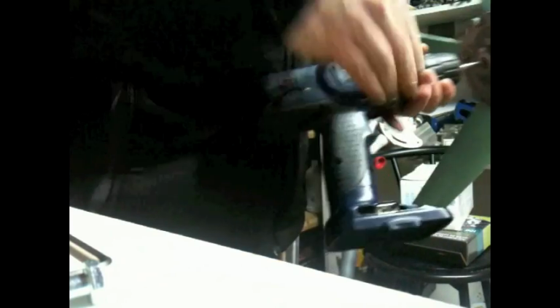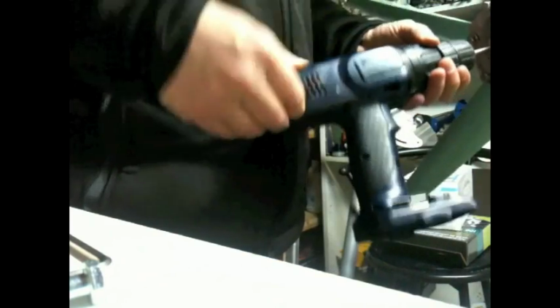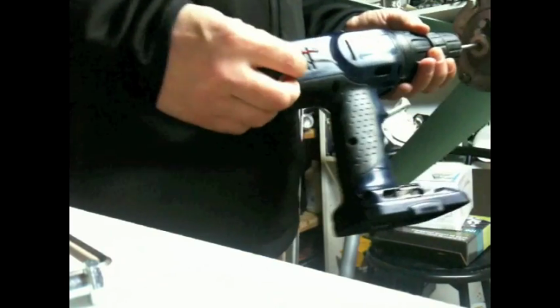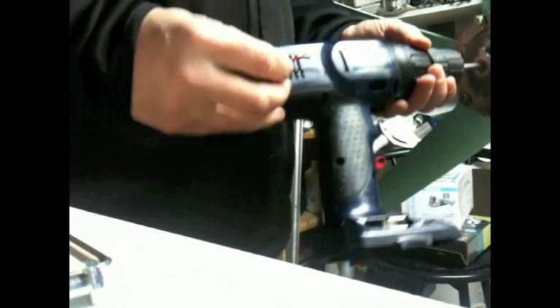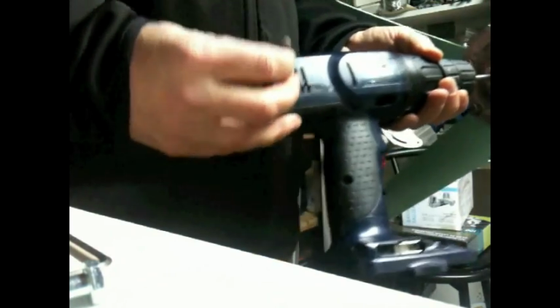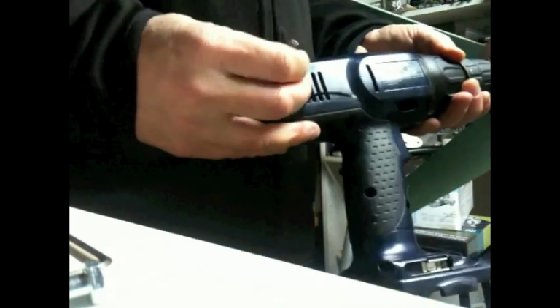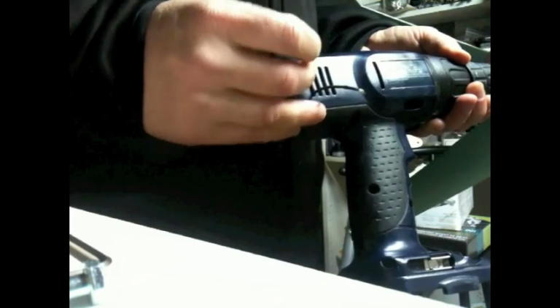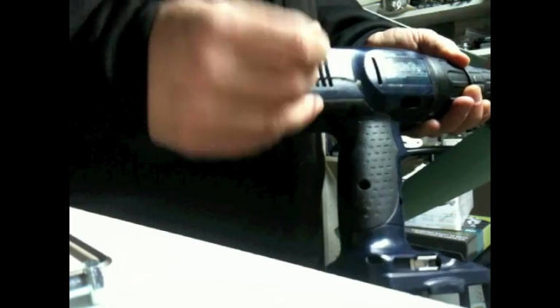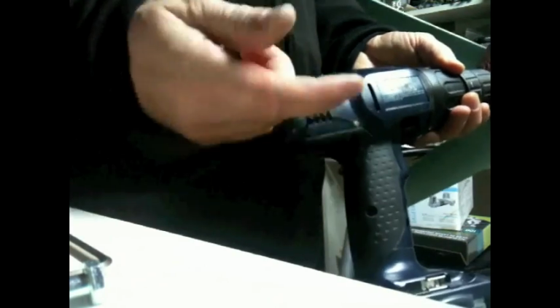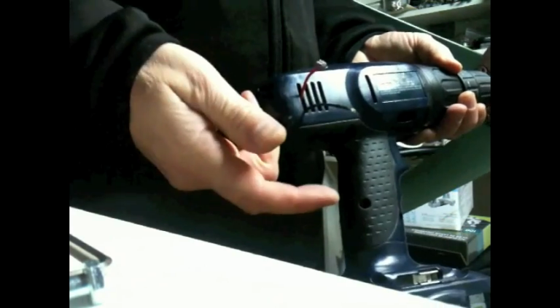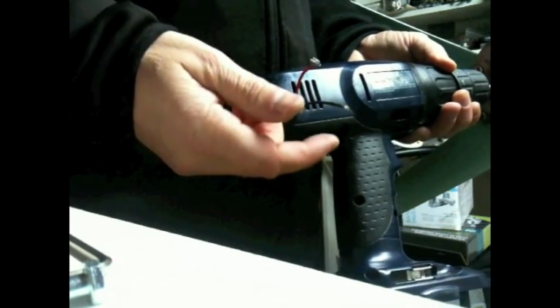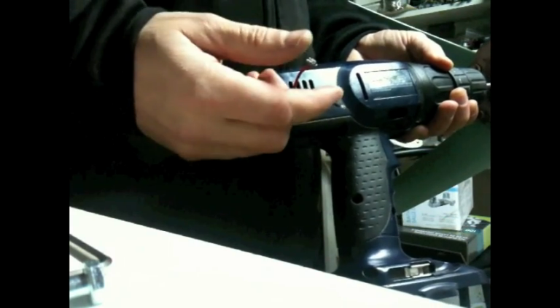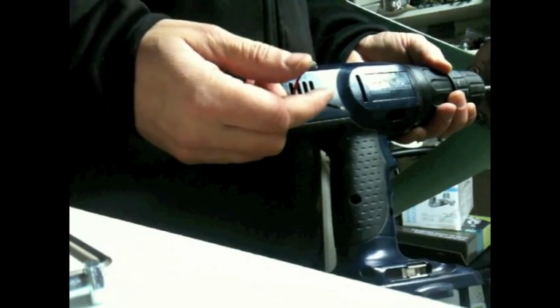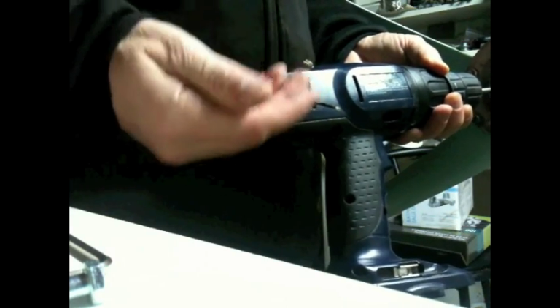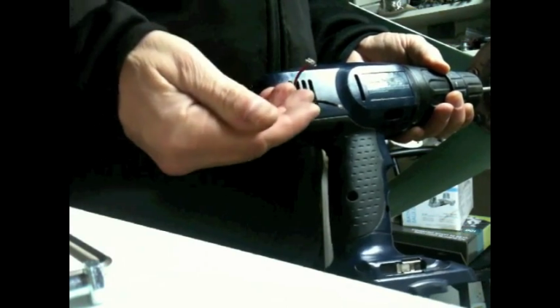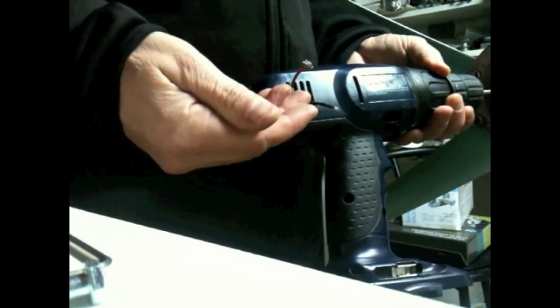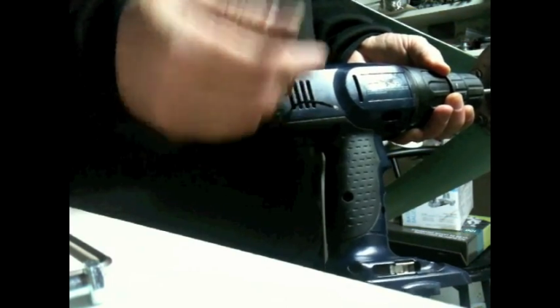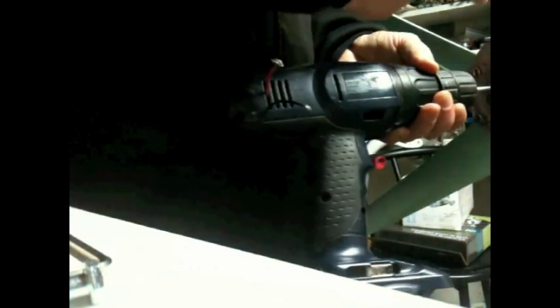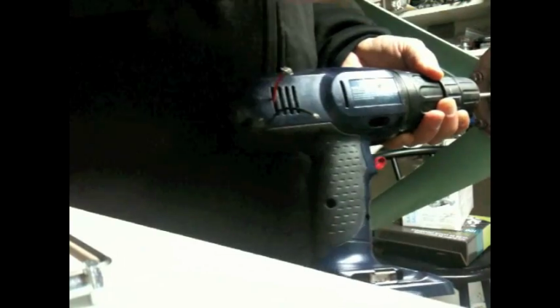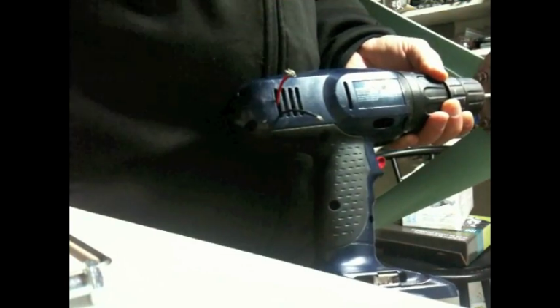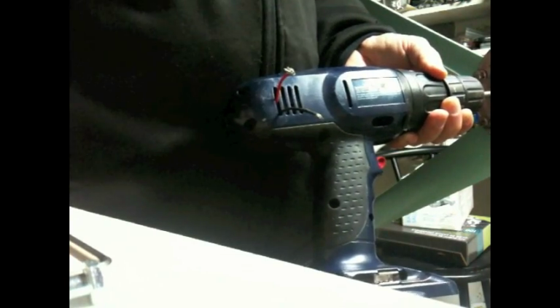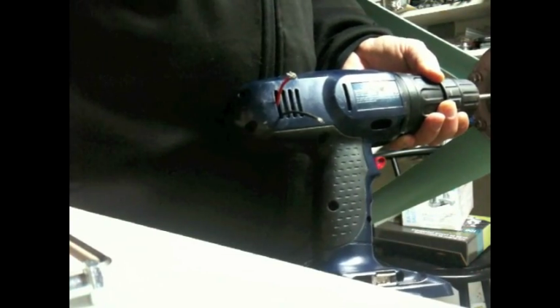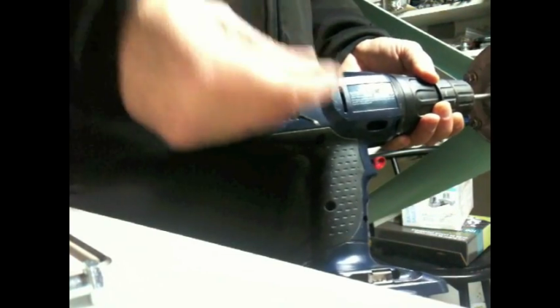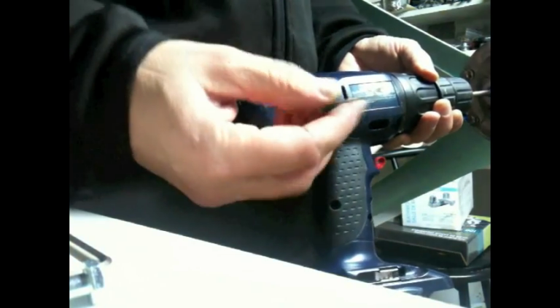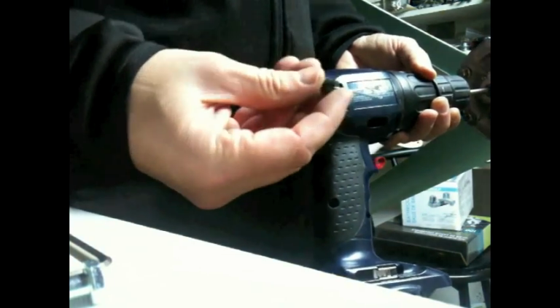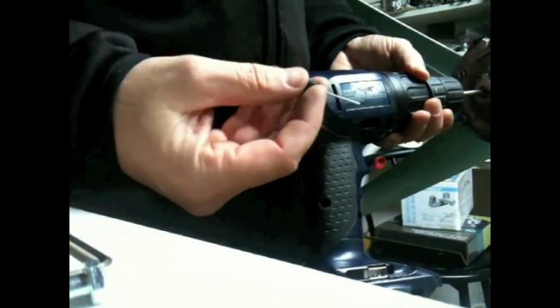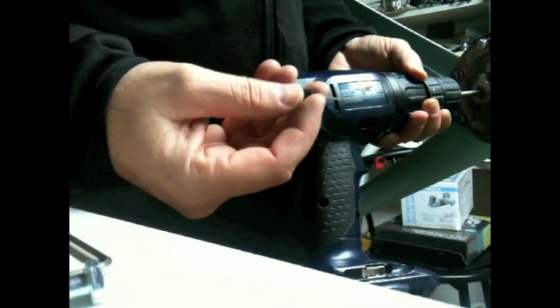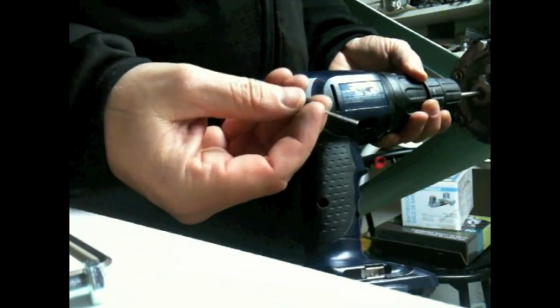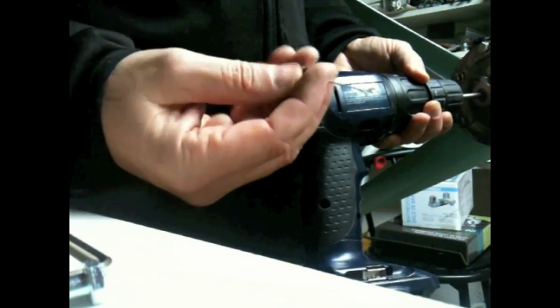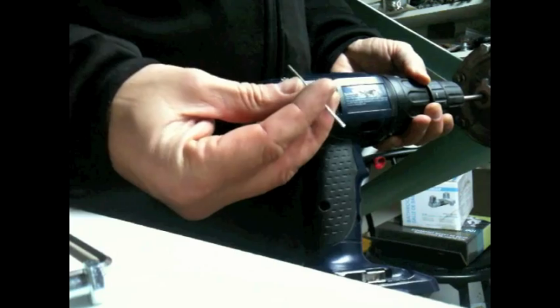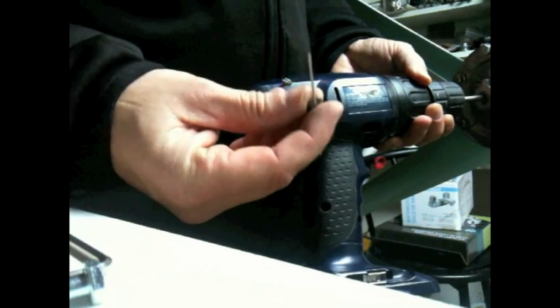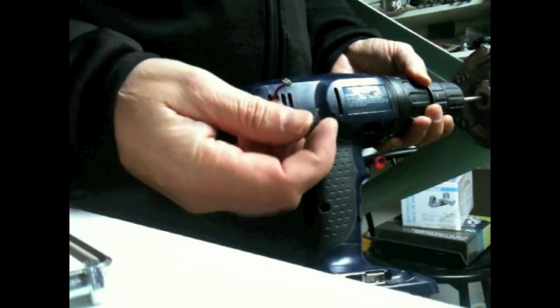One thing to keep in mind: you can't take your leads and hook them directly to your battery, because what will happen is it will work like a normal drill — it will spin this part around. So you have to use what's called a blocking diode.